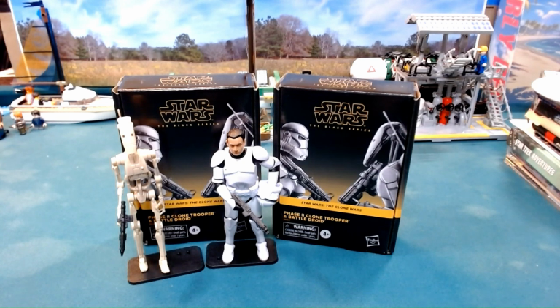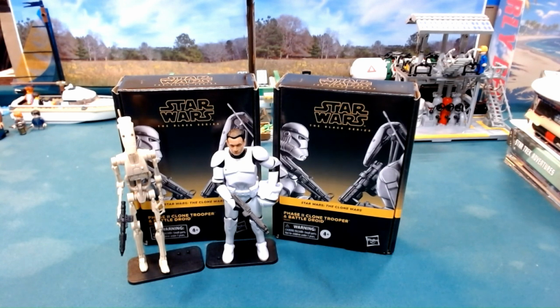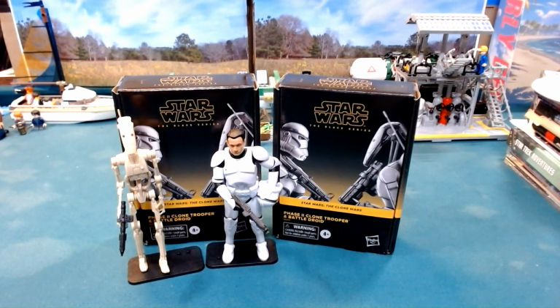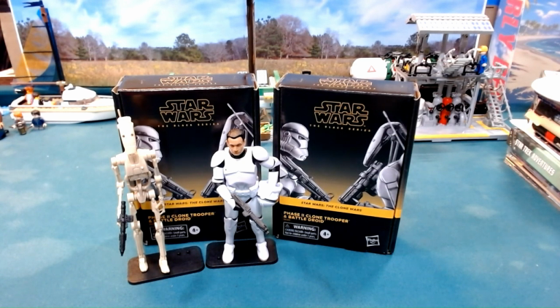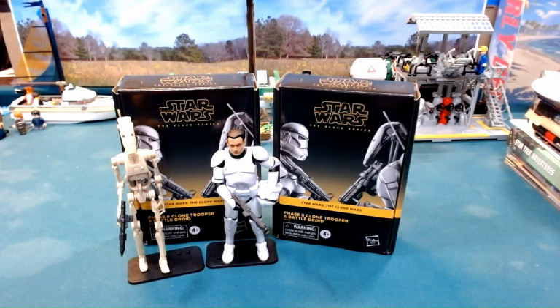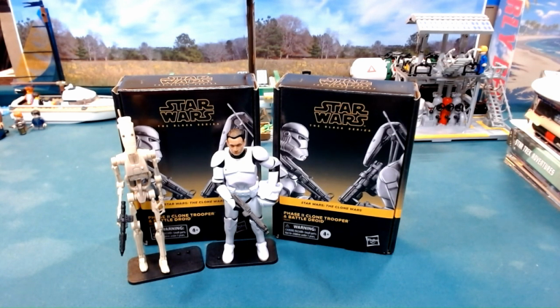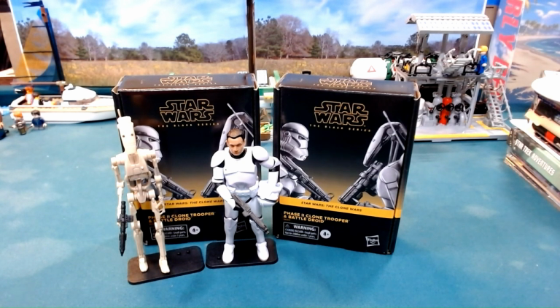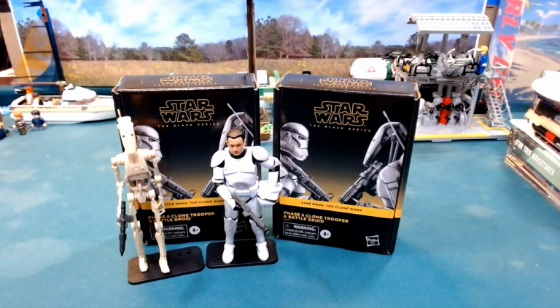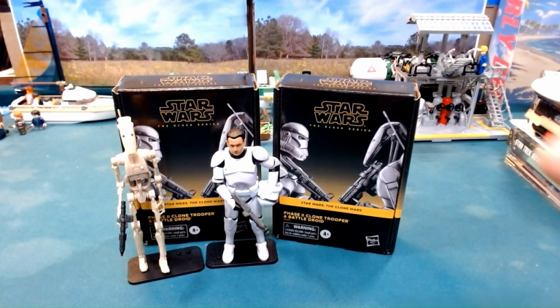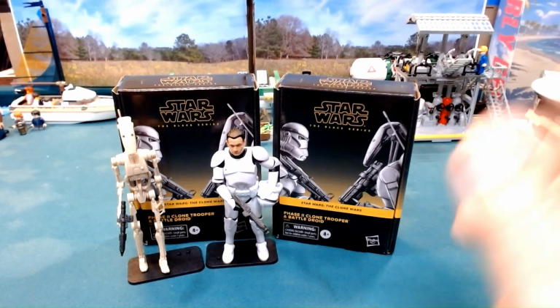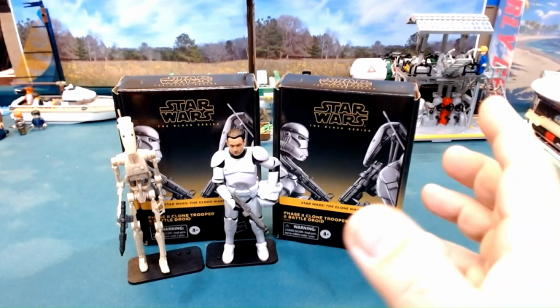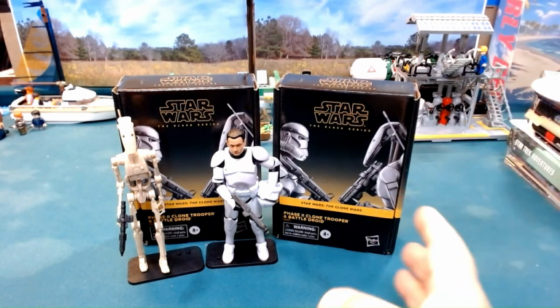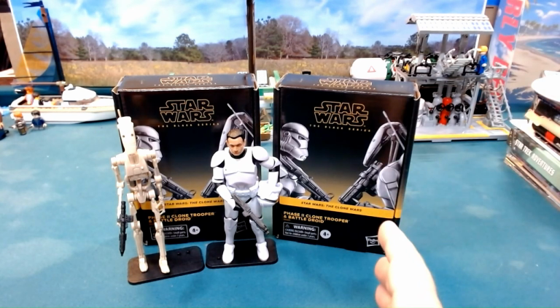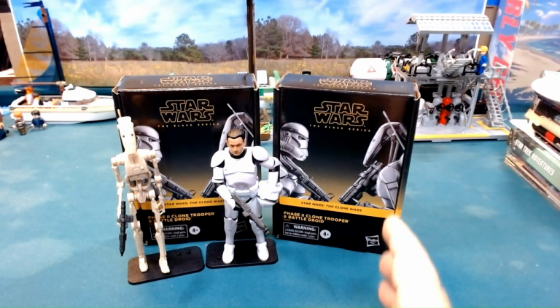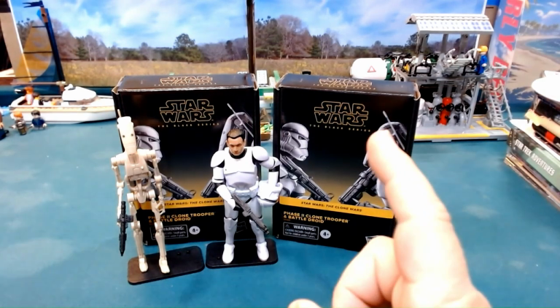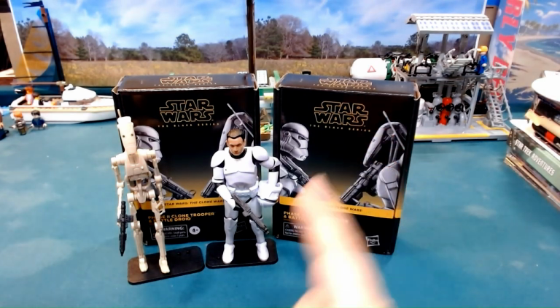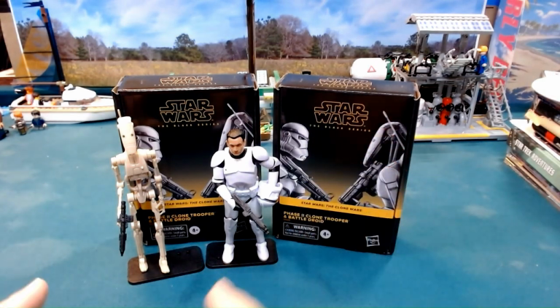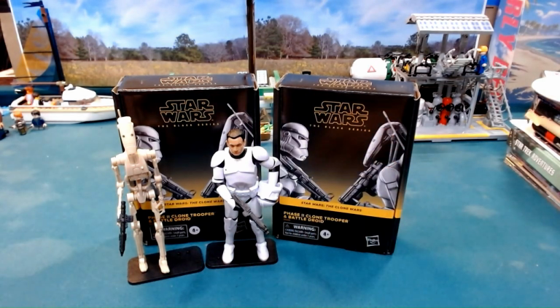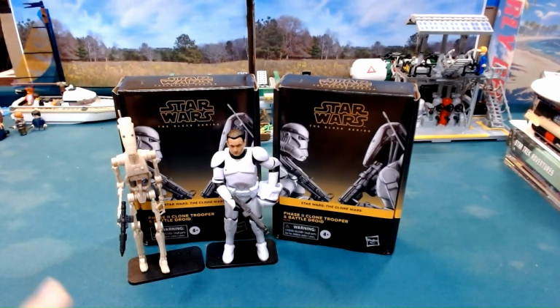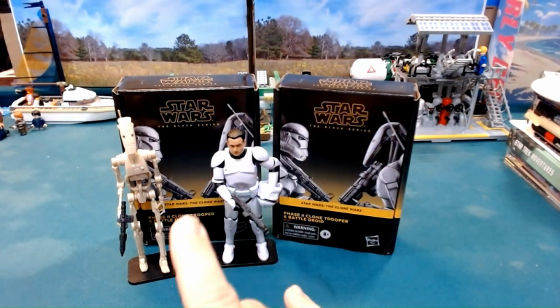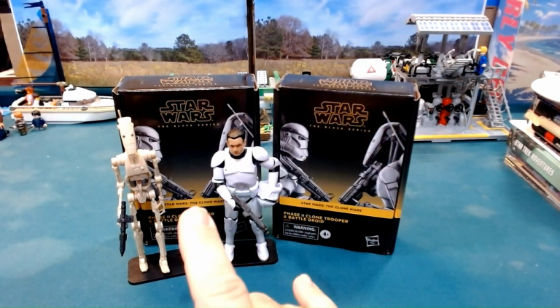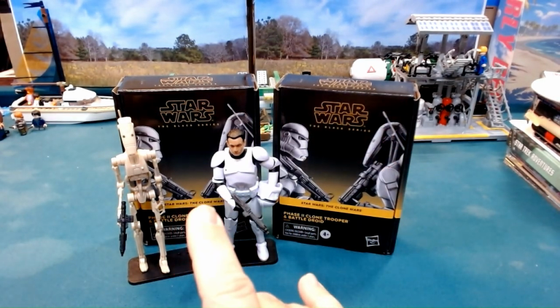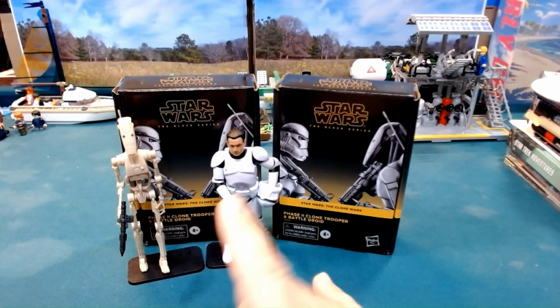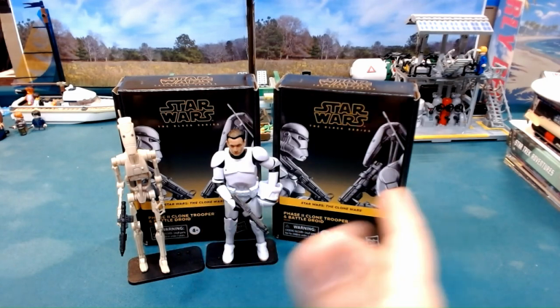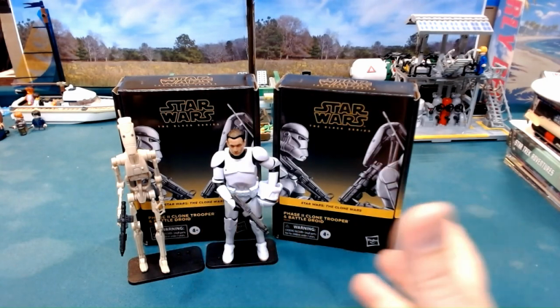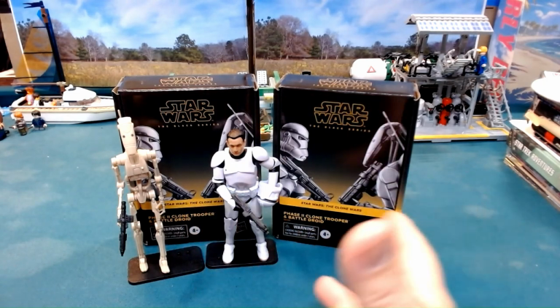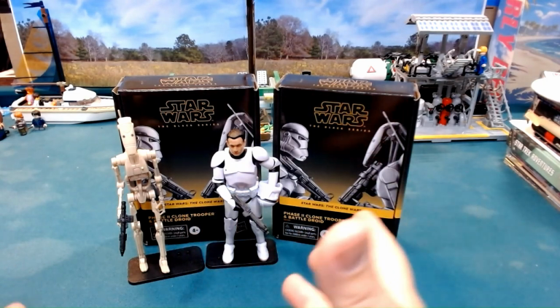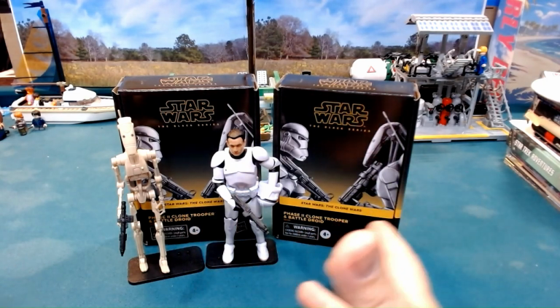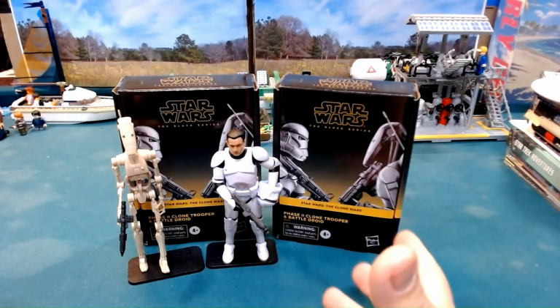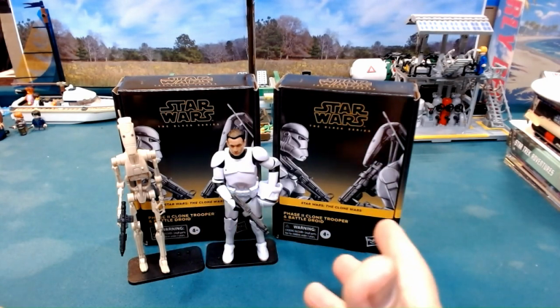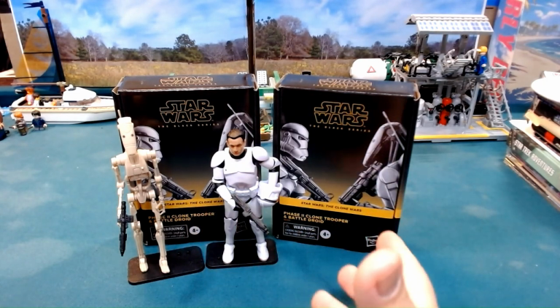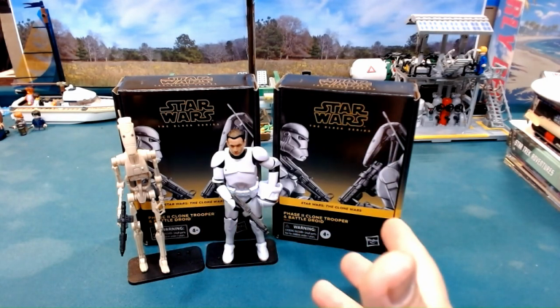Hello everyone and welcome back. Today we're looking at the Phase 2 Clone Trooper and the Battle Droid. As usual, whenever I can get these I try to get them in packs of two.